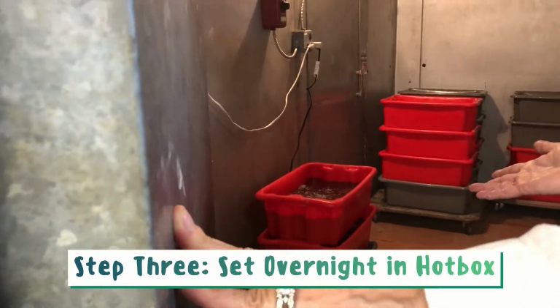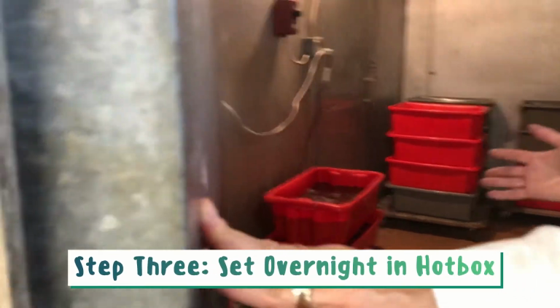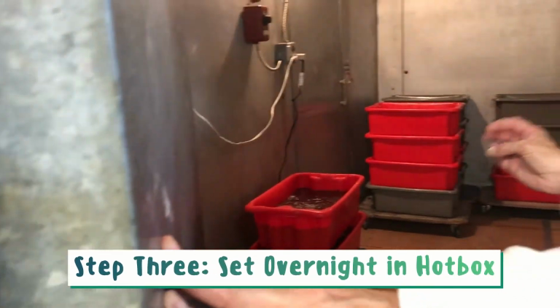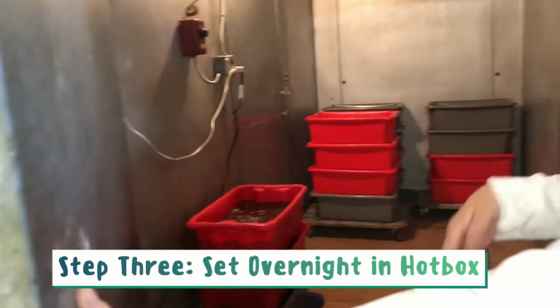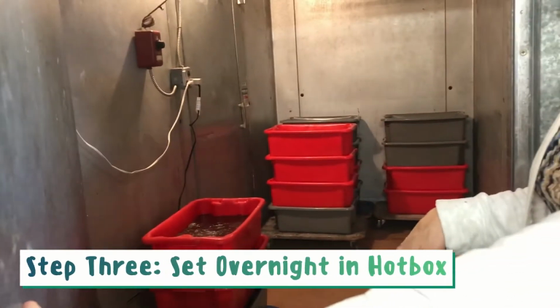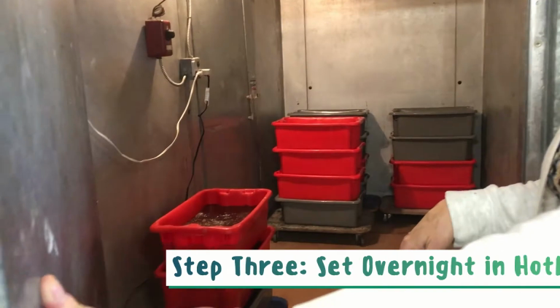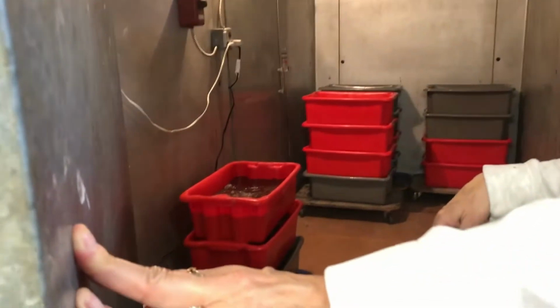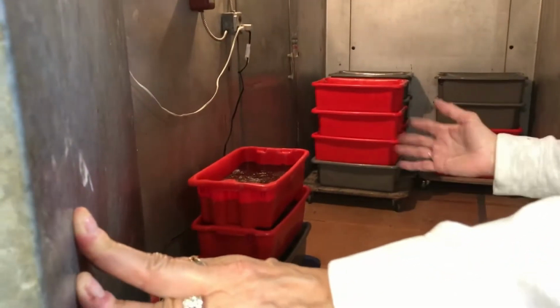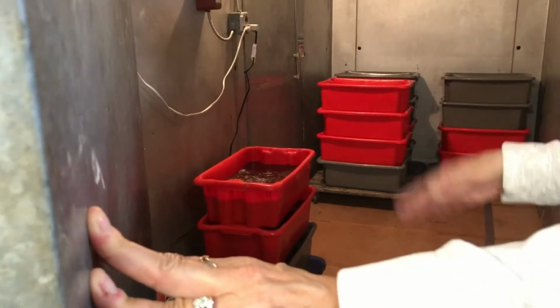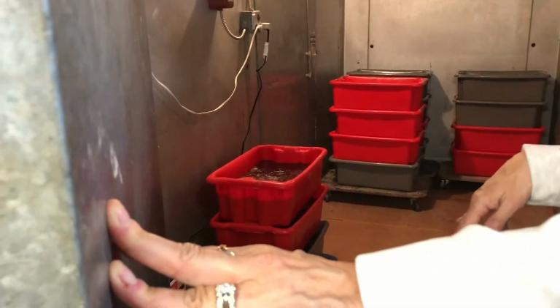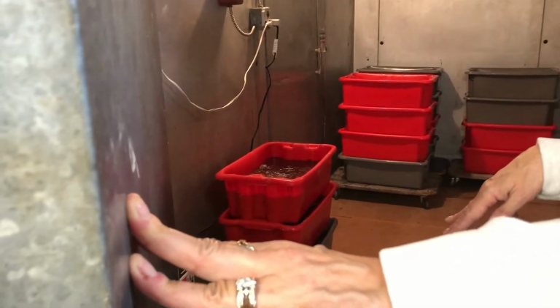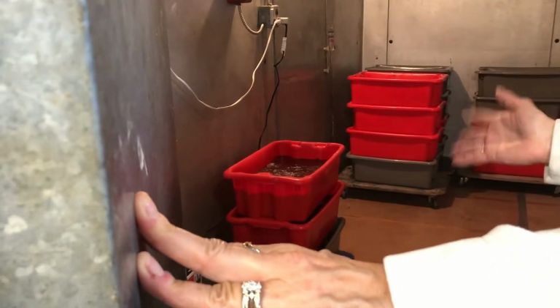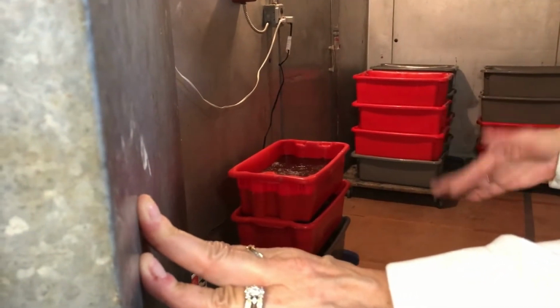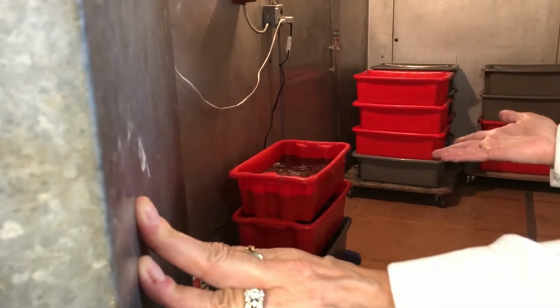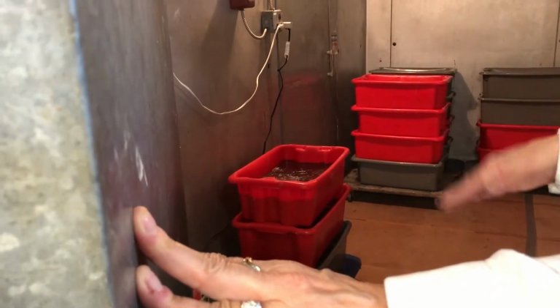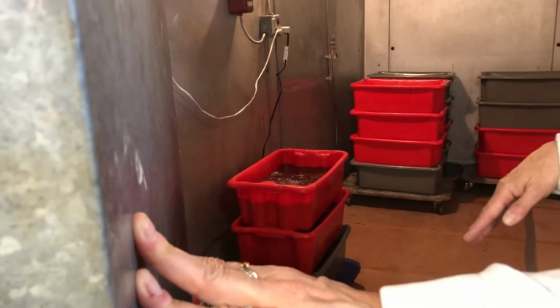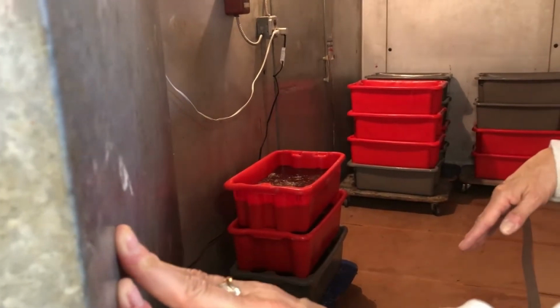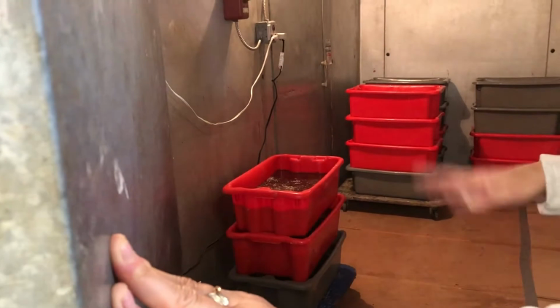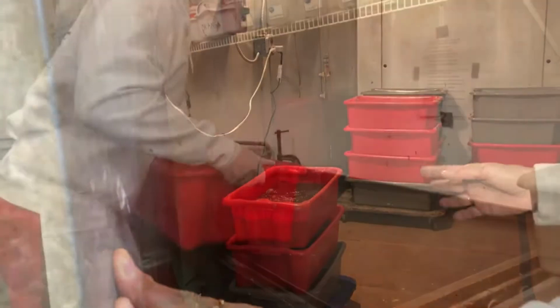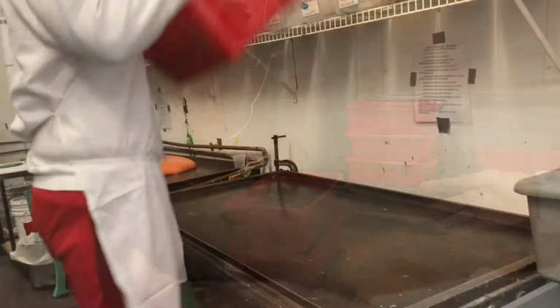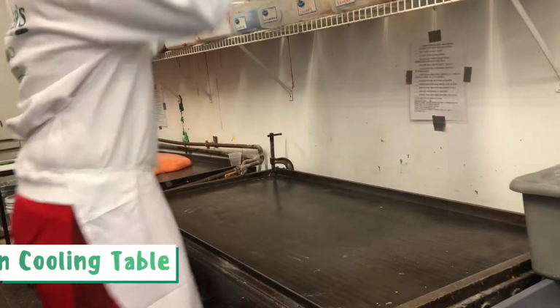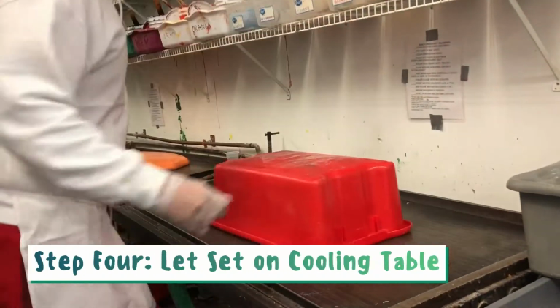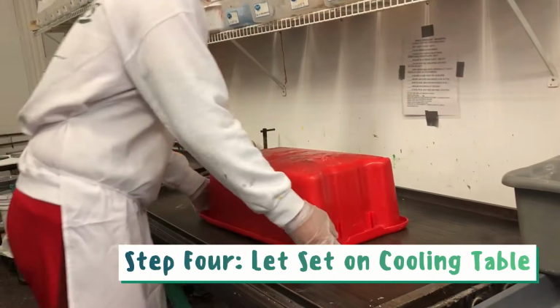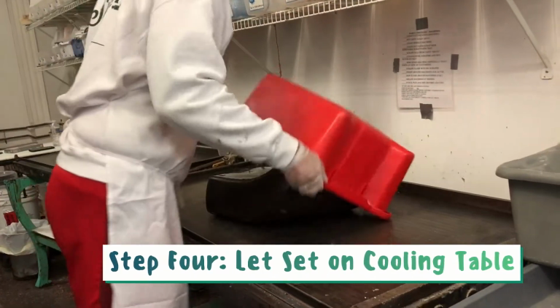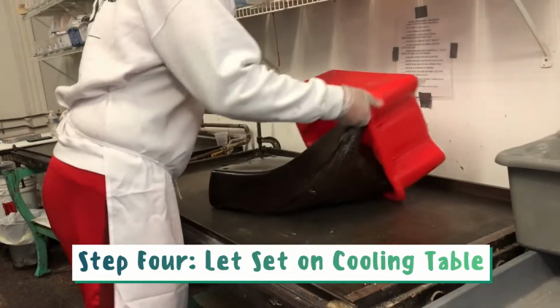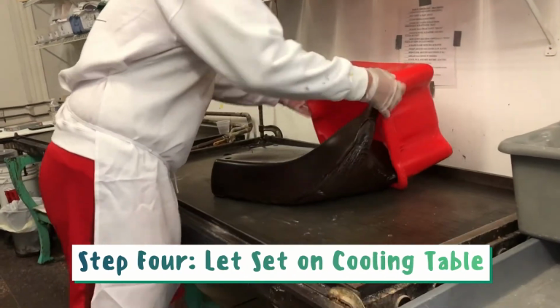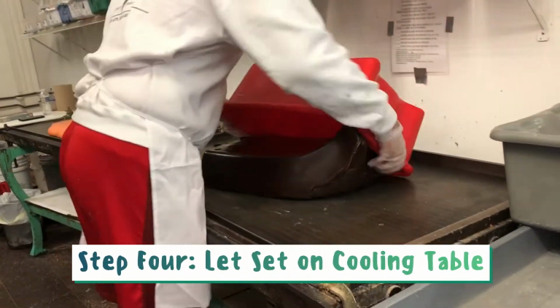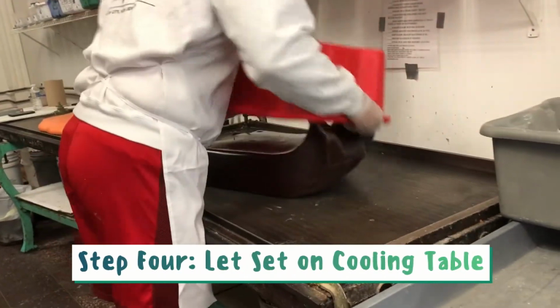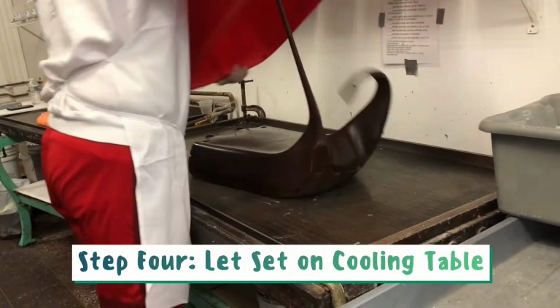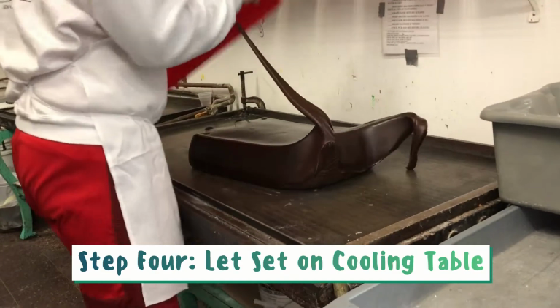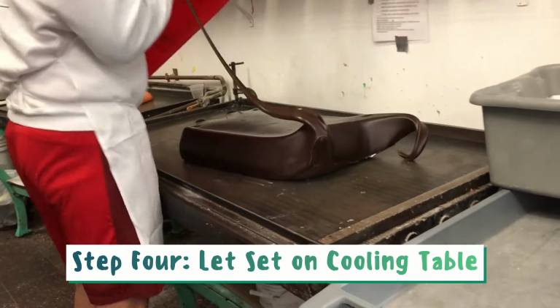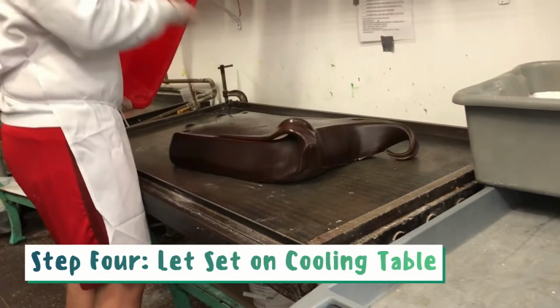The vat is then placed in a hotbox where it will sit overnight to continue setting. Once the taffy is finished setting, it will then be brought out to a cooling table. A cooling table is a cold table with water running through it.